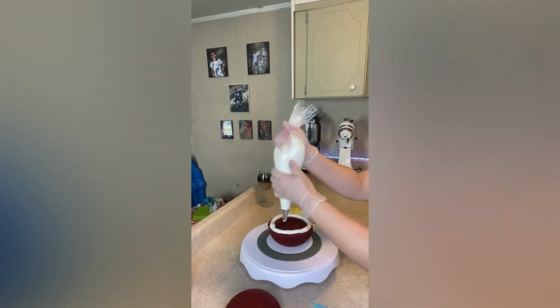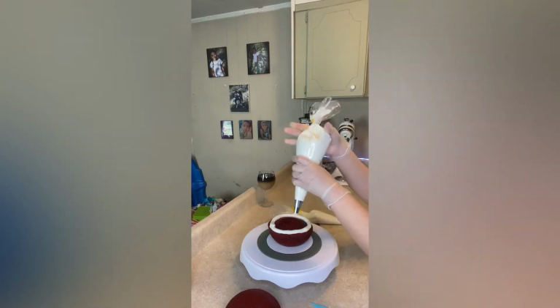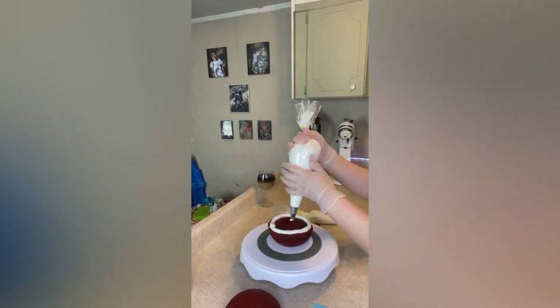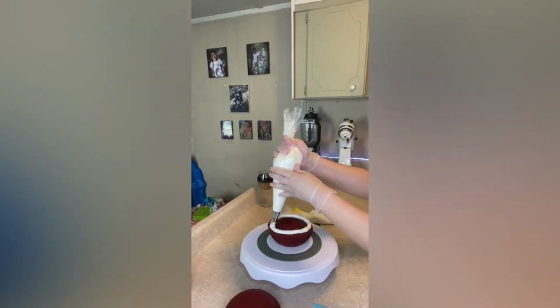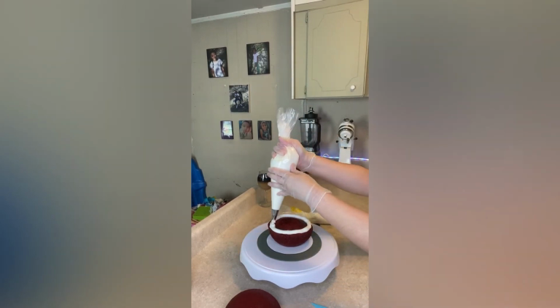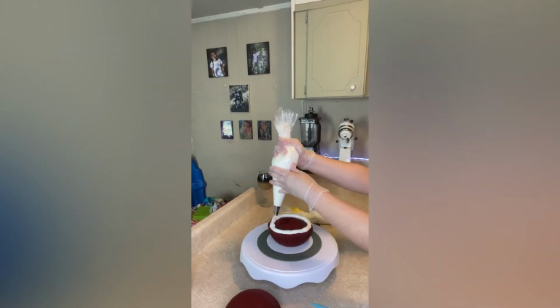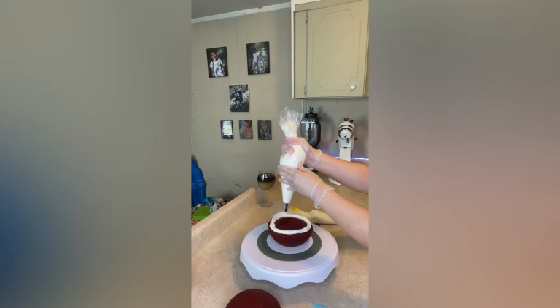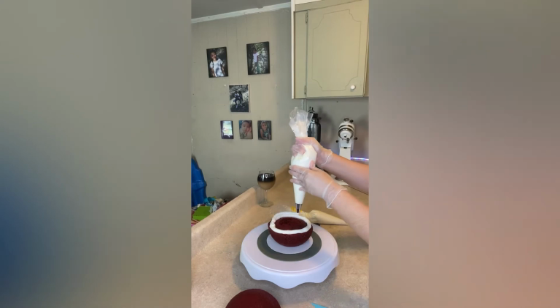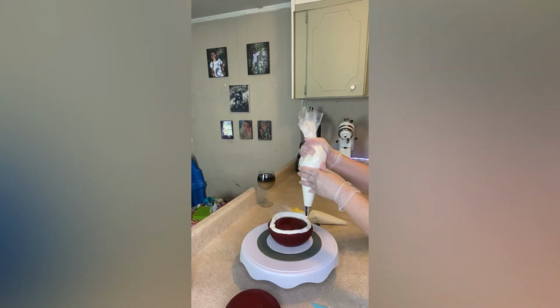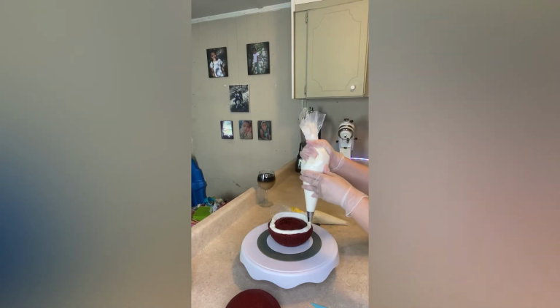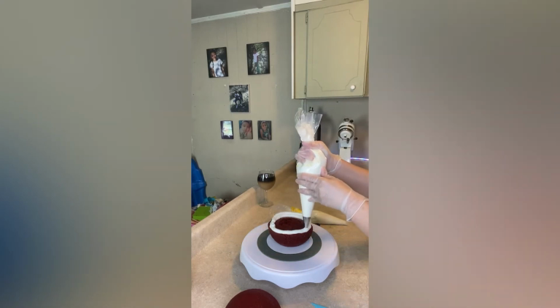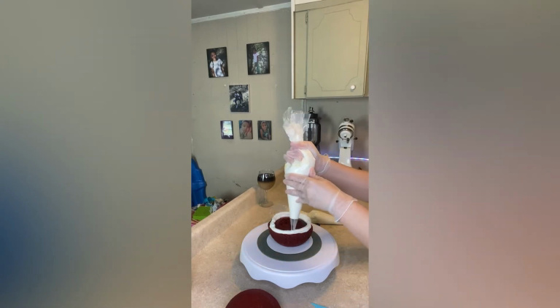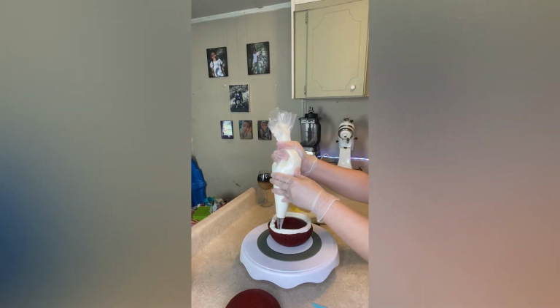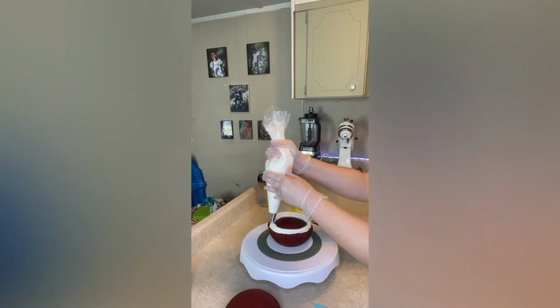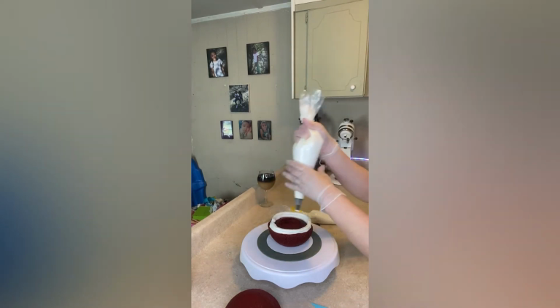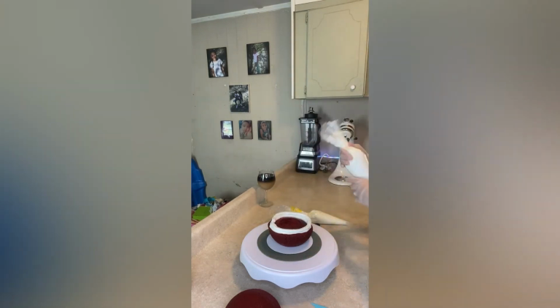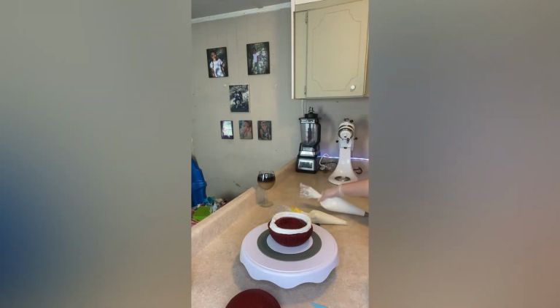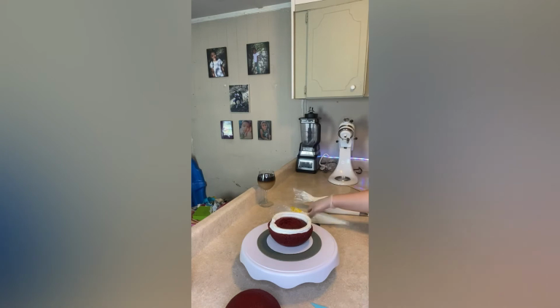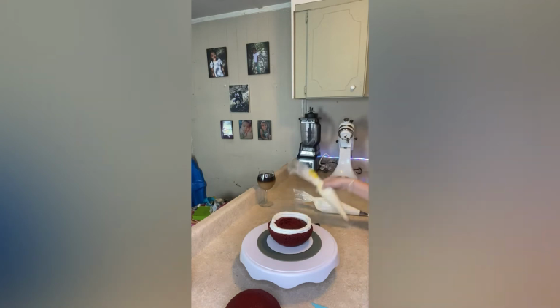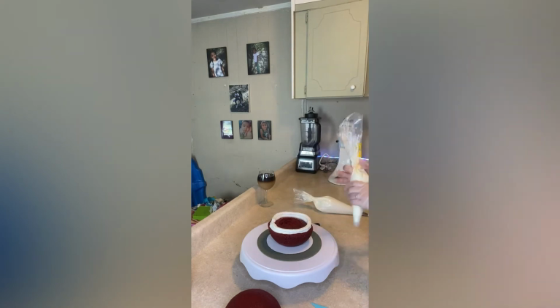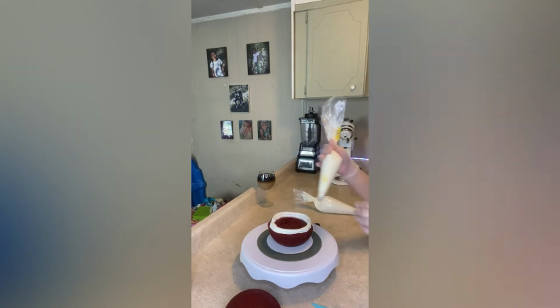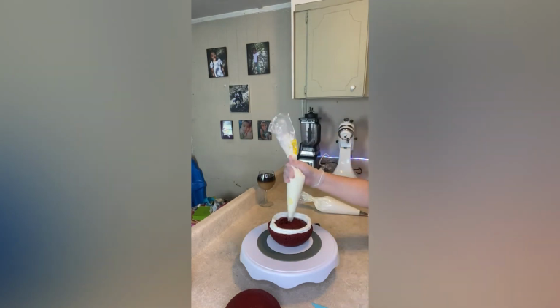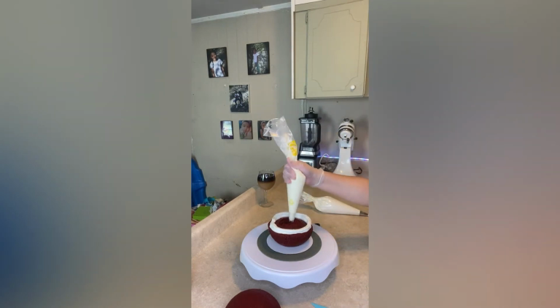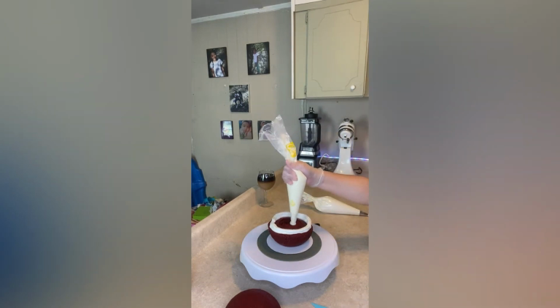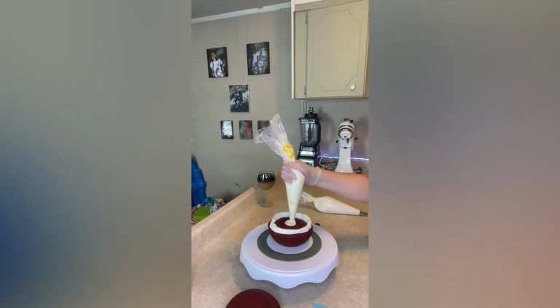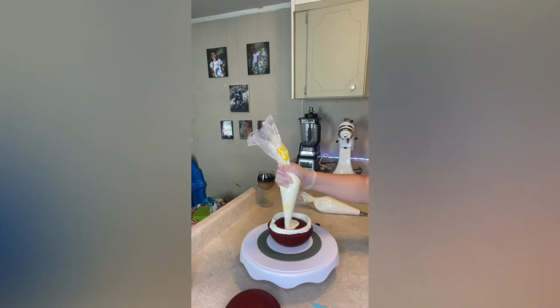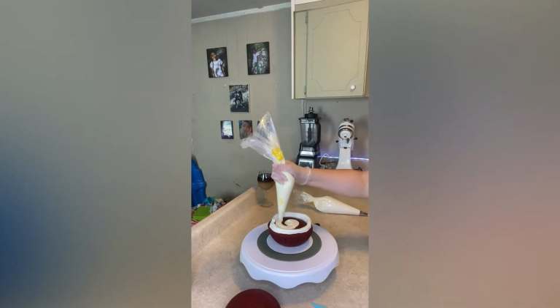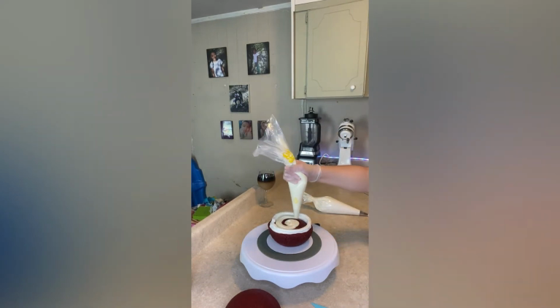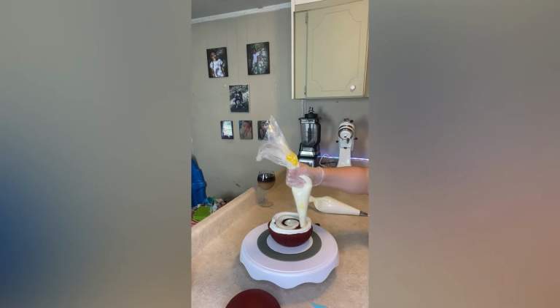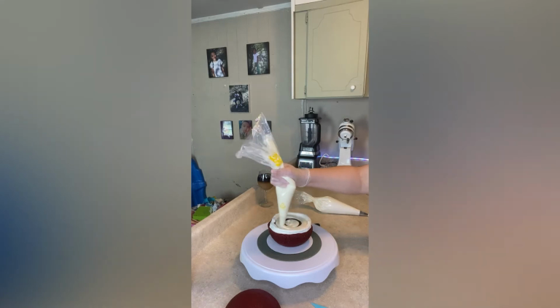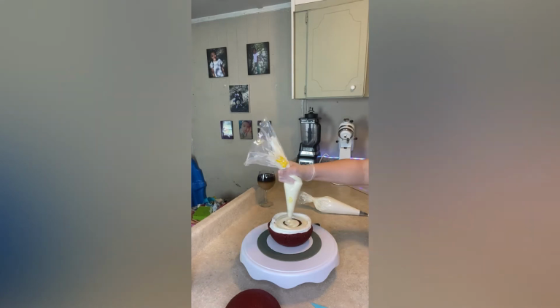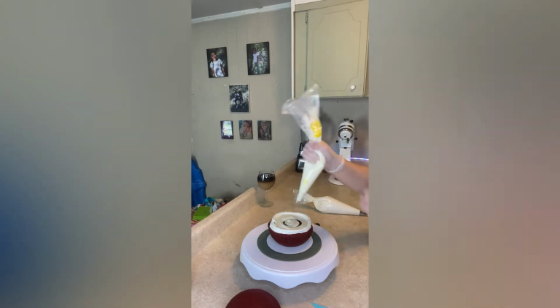I went around a couple times with my buttercream because I wanted a thicker filling in the middle of my cake. I'm now filling my cake with cream cheese icing — it pairs very well with red velvet cake.